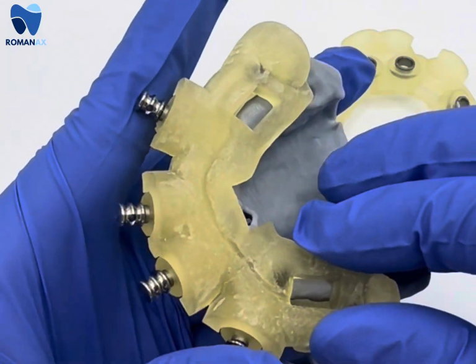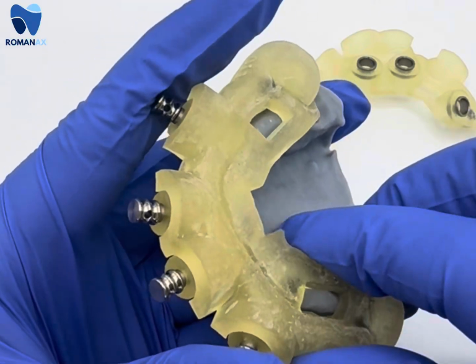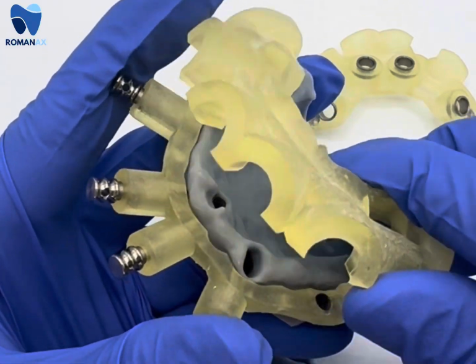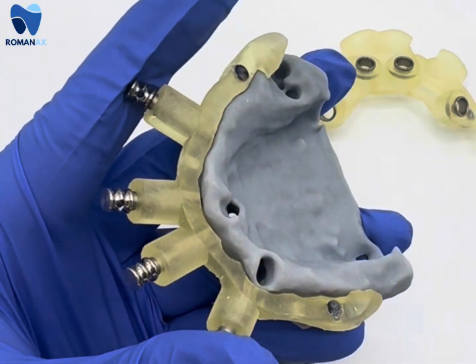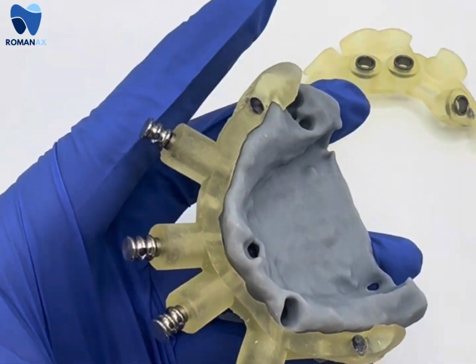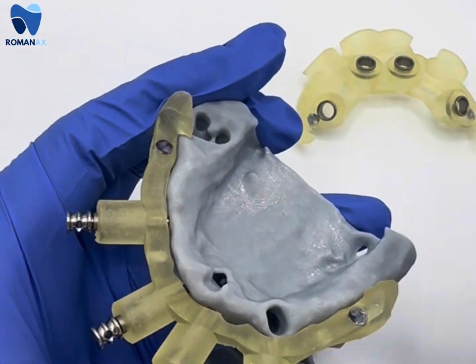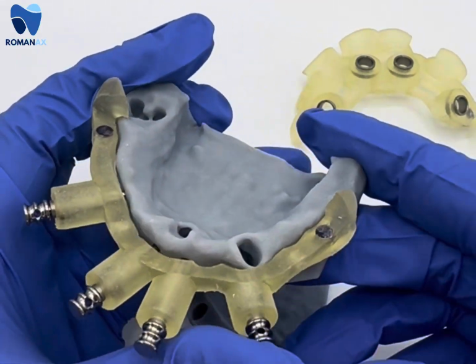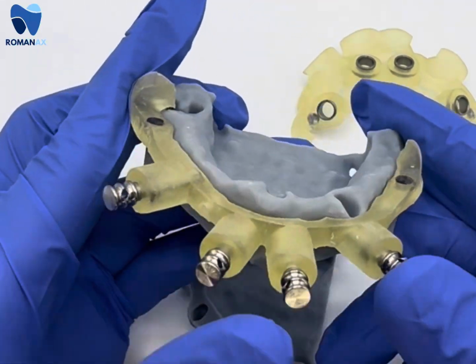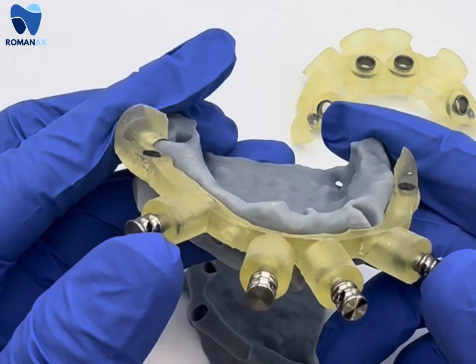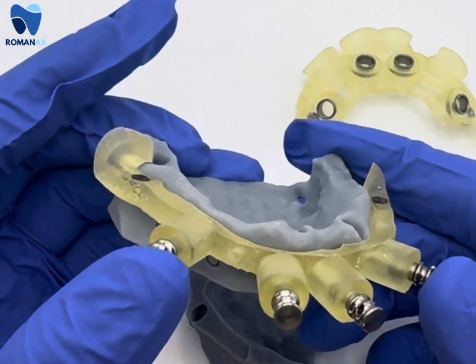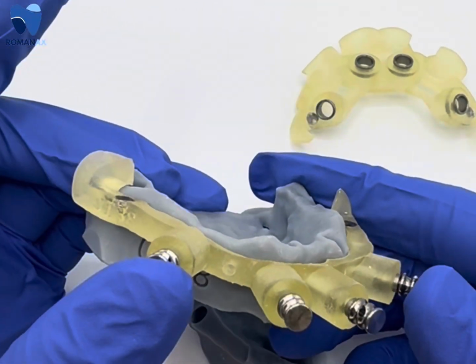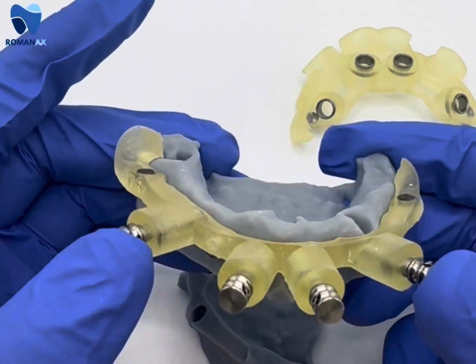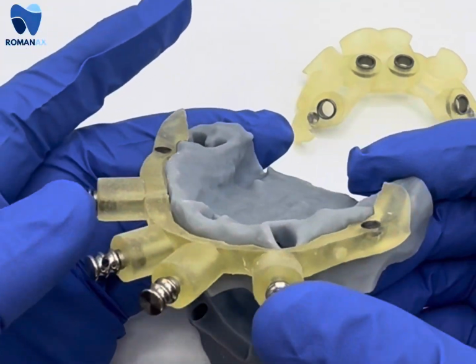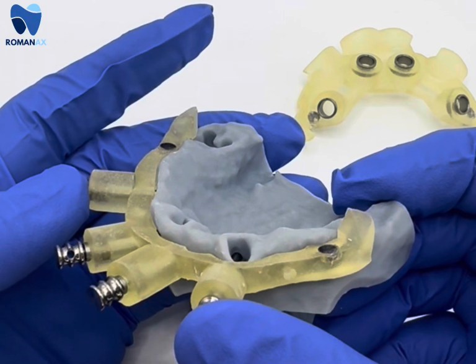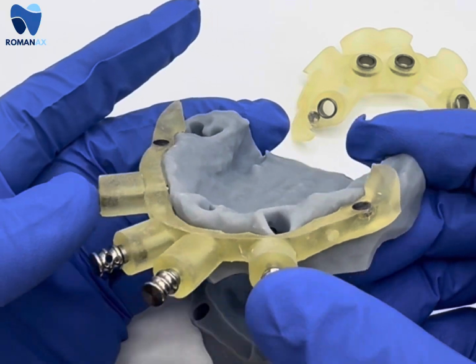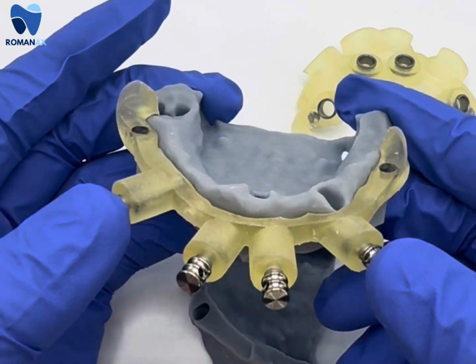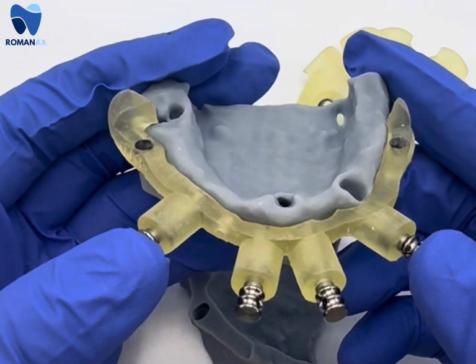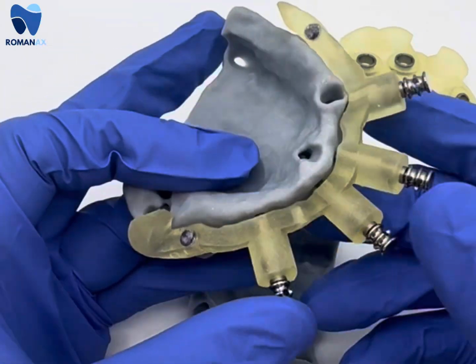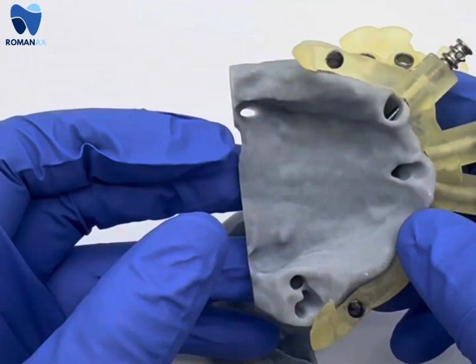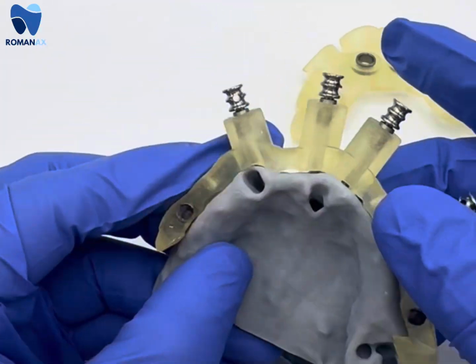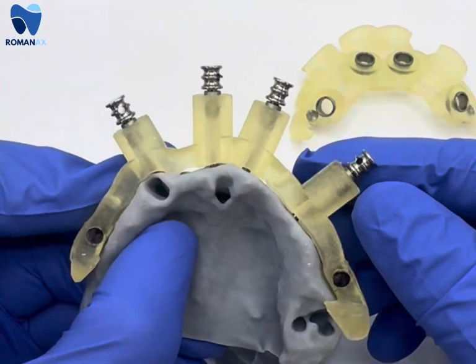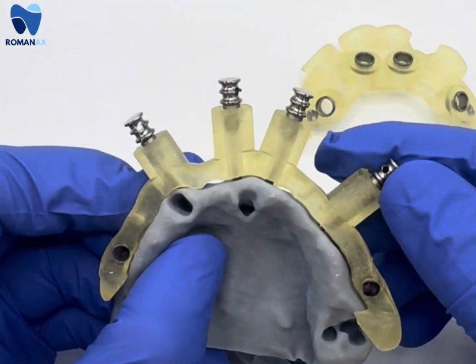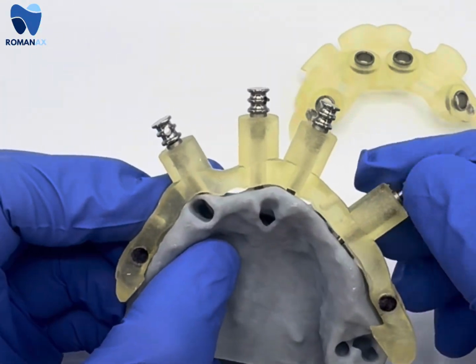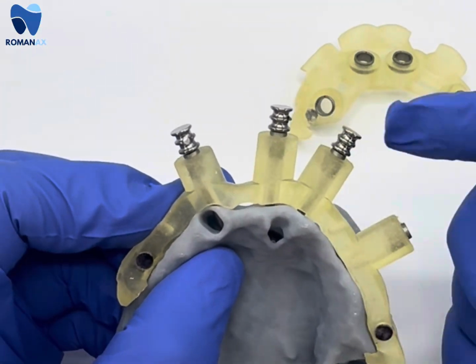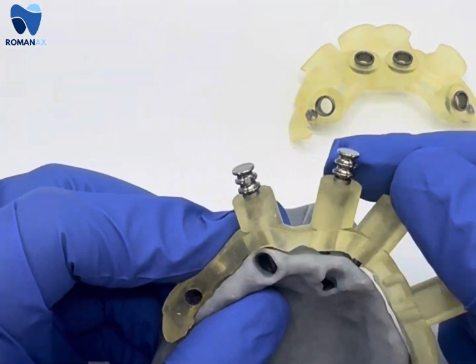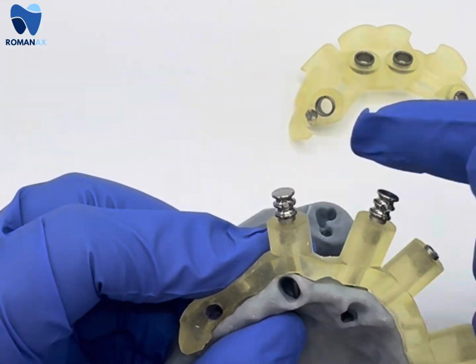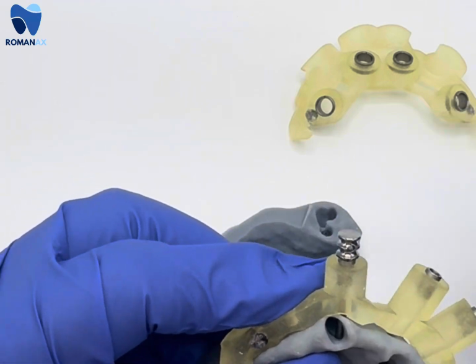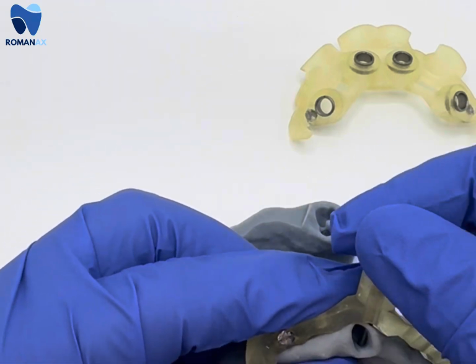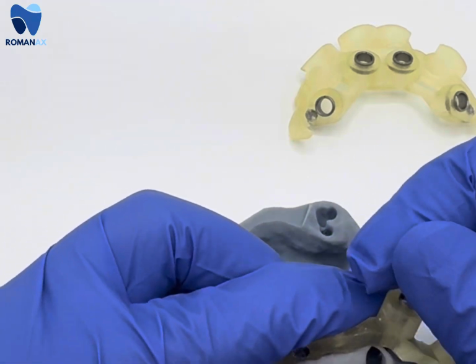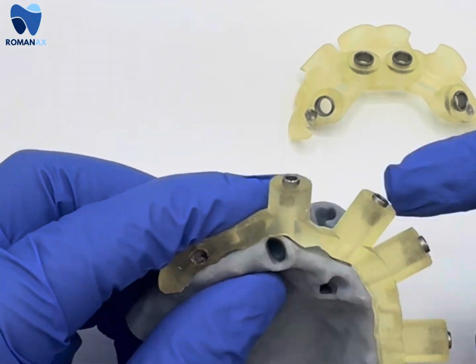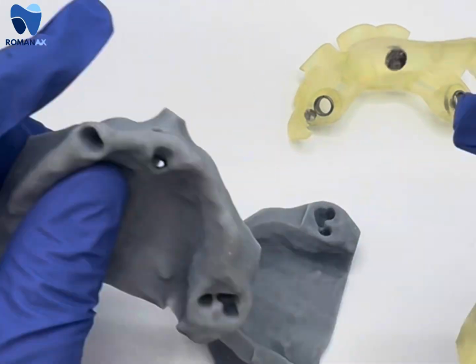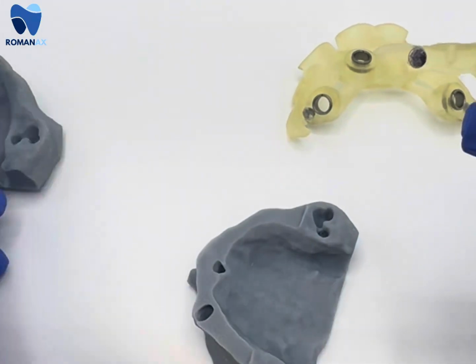Once the pin guide is used, we can go ahead and remove it just by pulling it off, or if you have interlocking pins in place, remove those first. There your bone is exposed to the level that we reduce. You only have to retract on the buccal facial side the tissue.